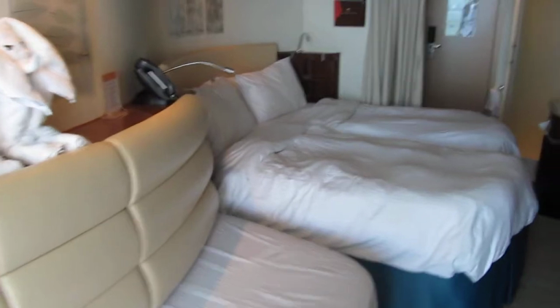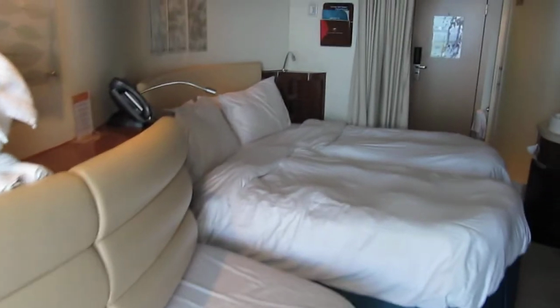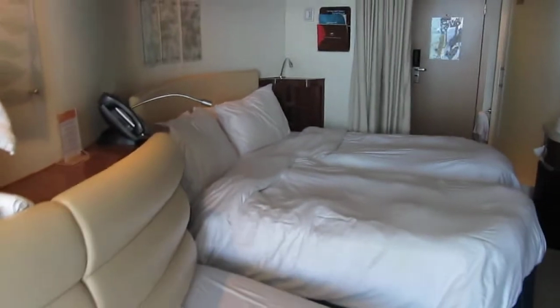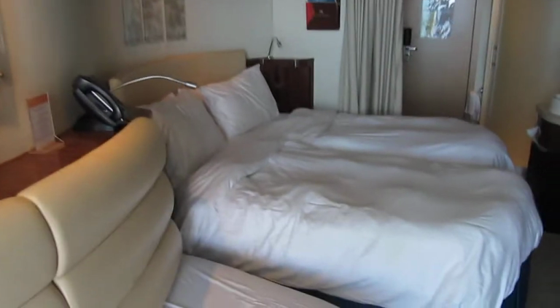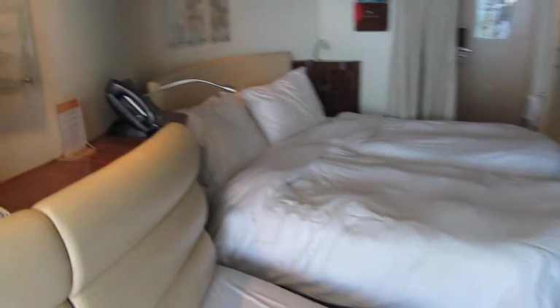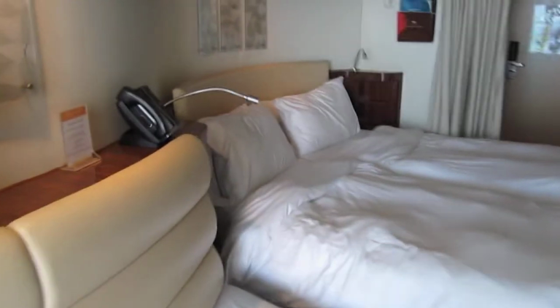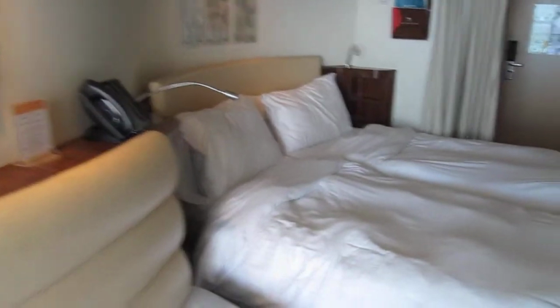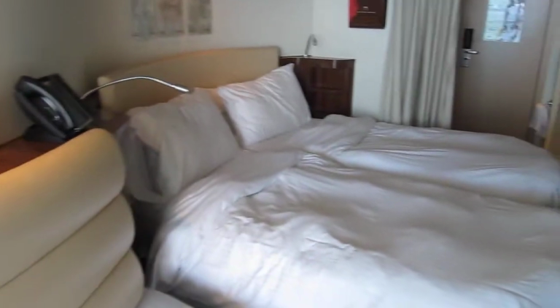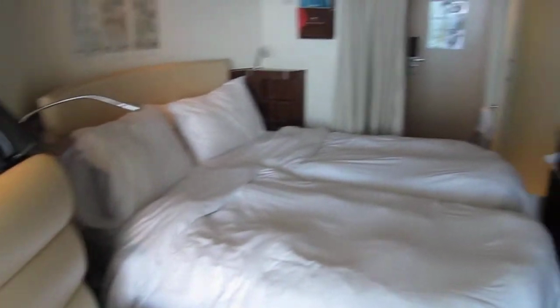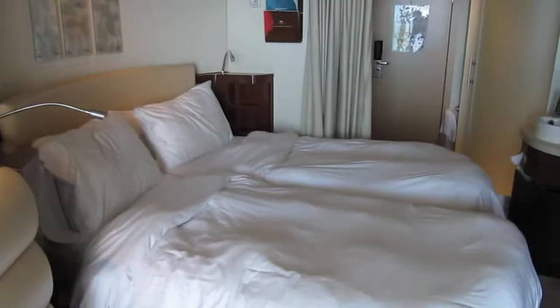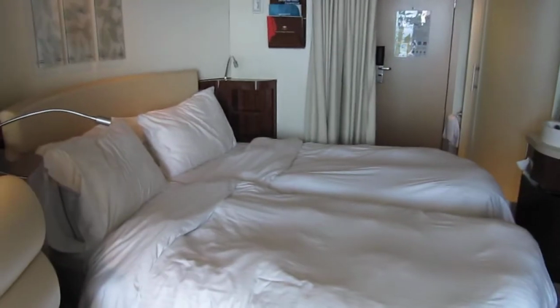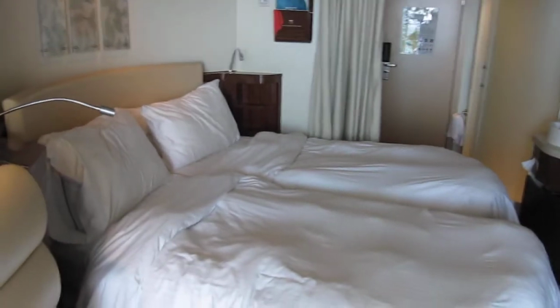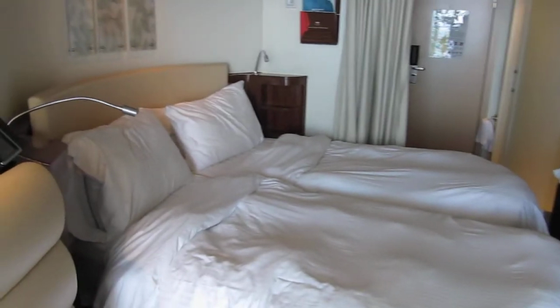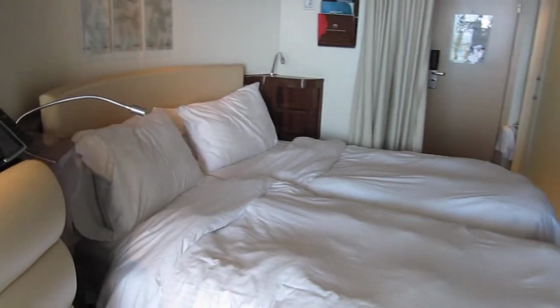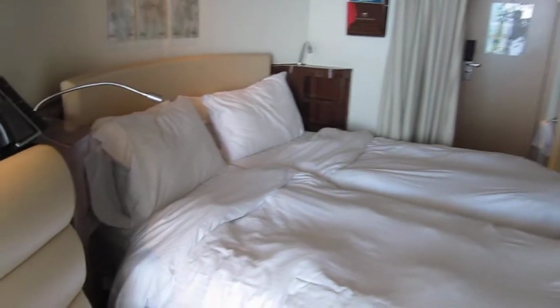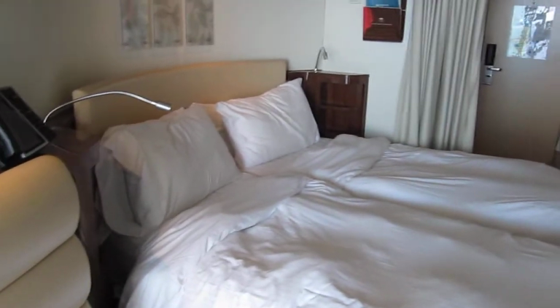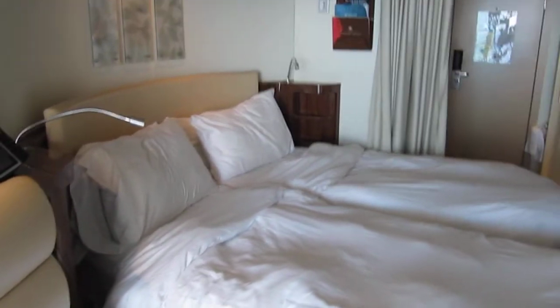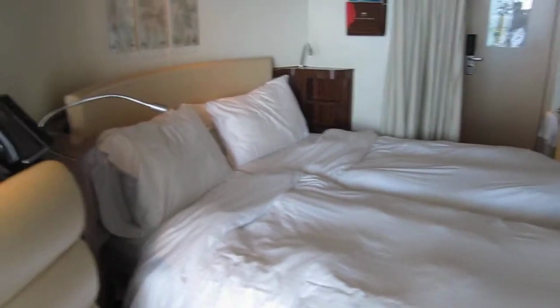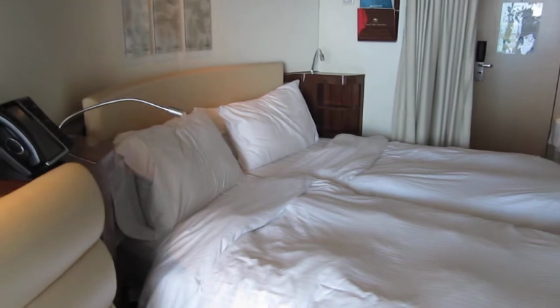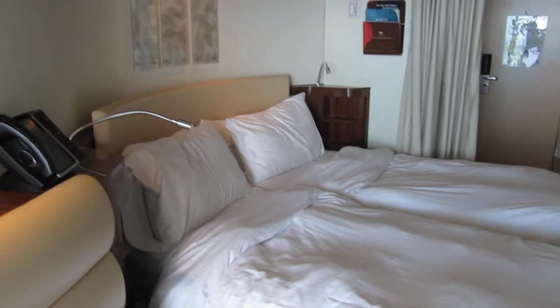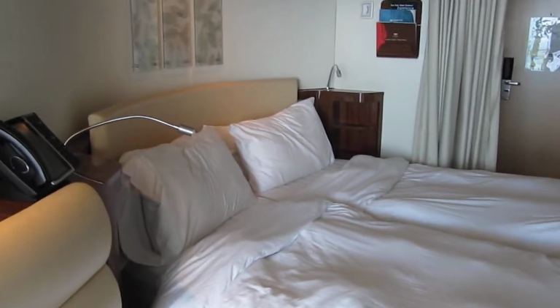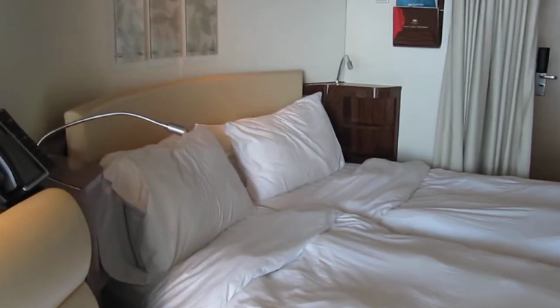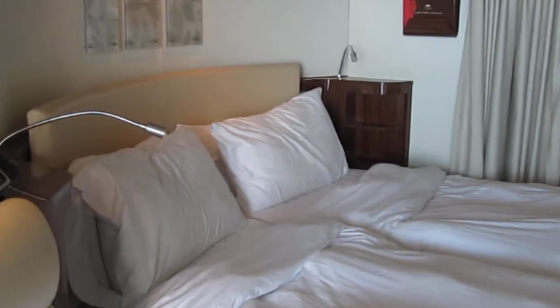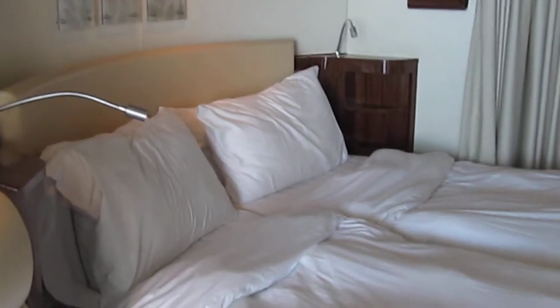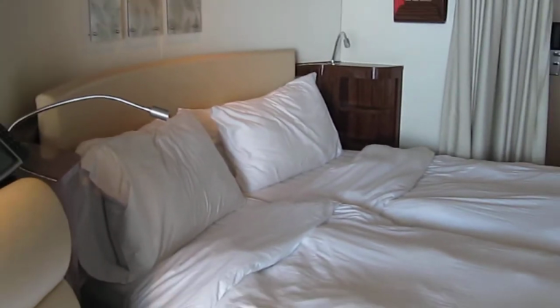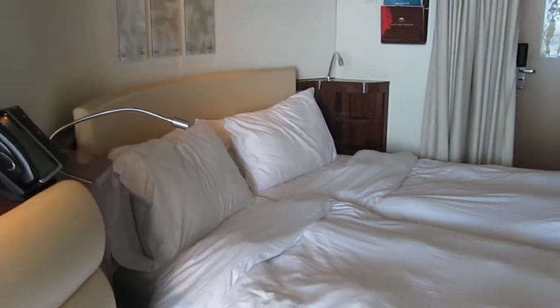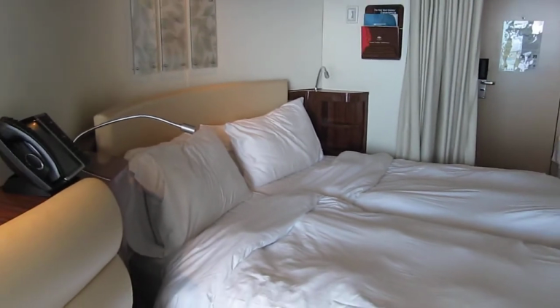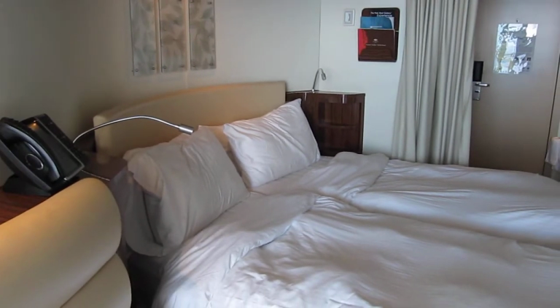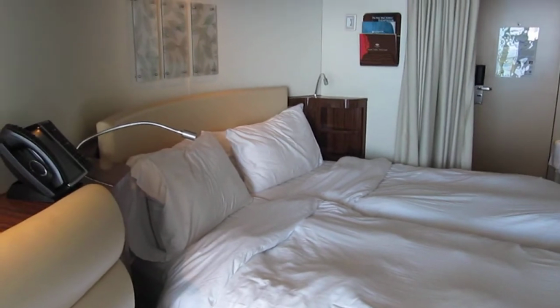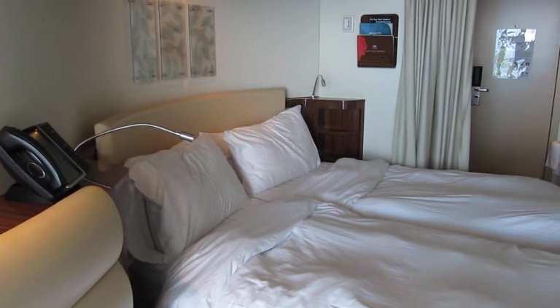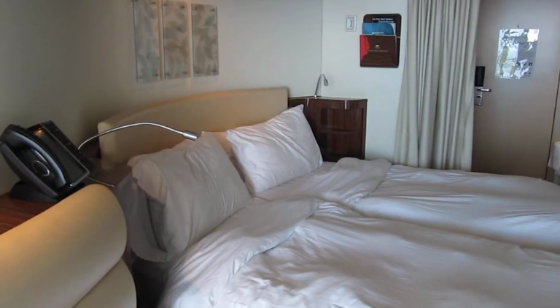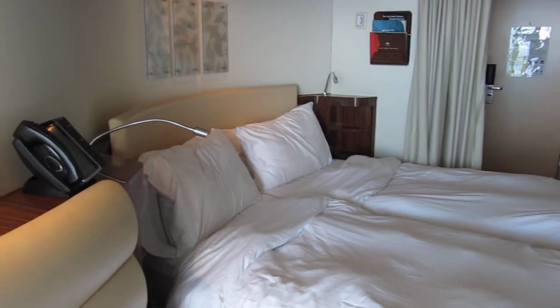Thank you guys for watching. This is the balcony stateroom of the Norwegian Epic cruise ship. Hope you guys like it and feel free to cruise at any time.